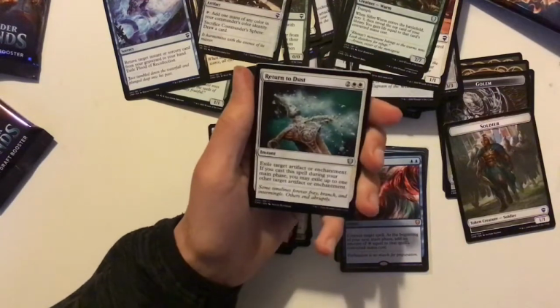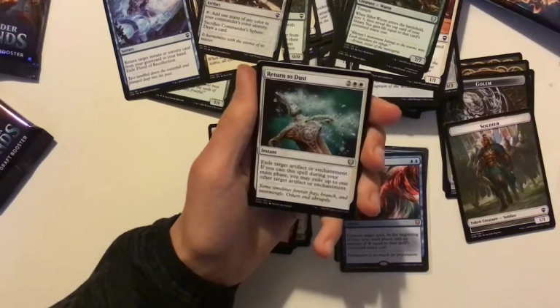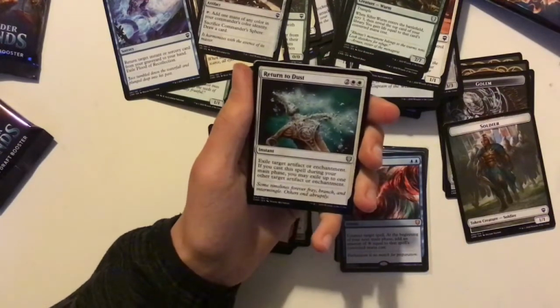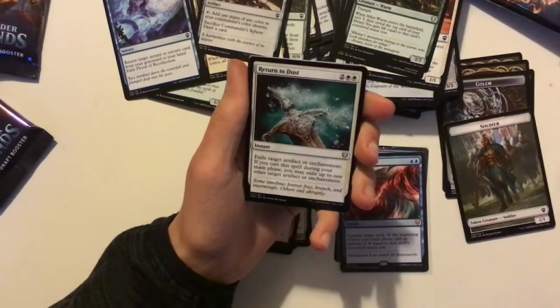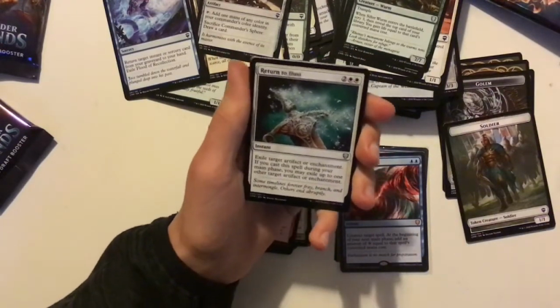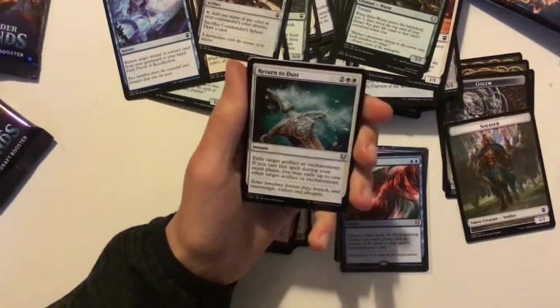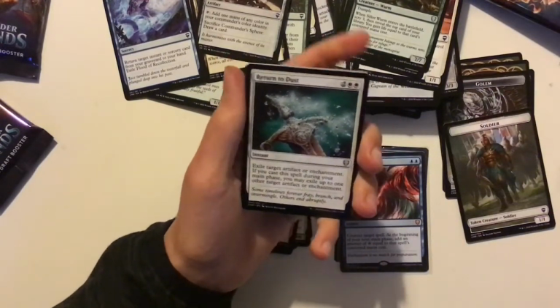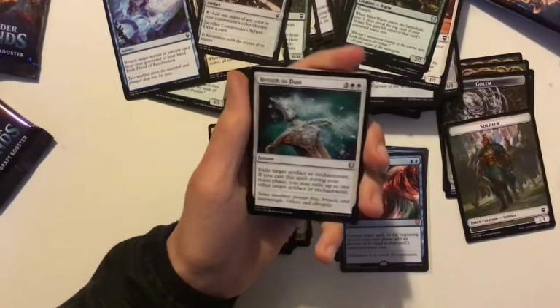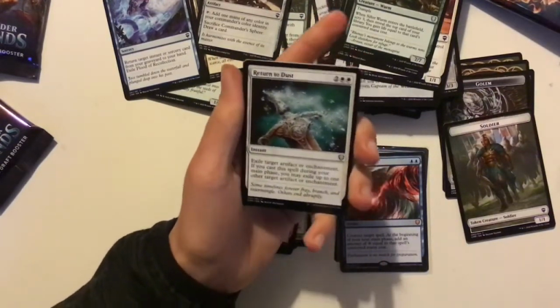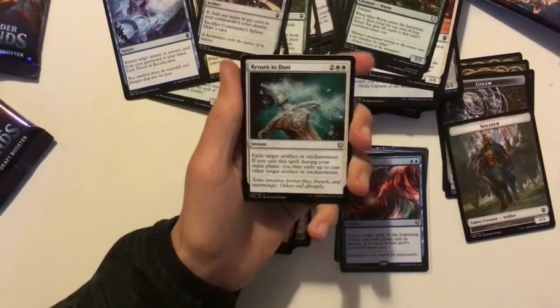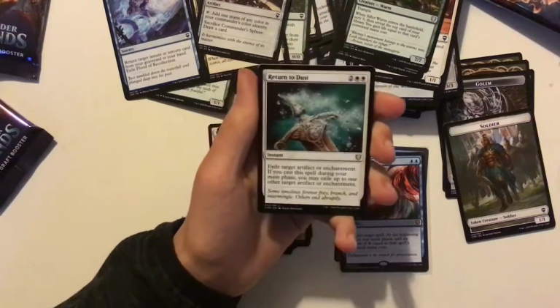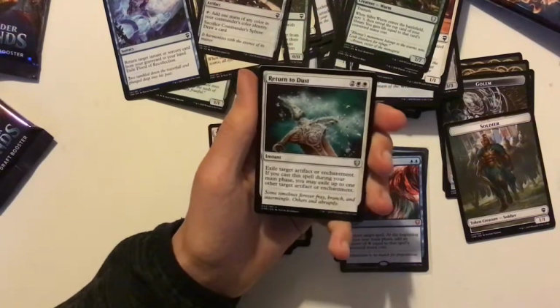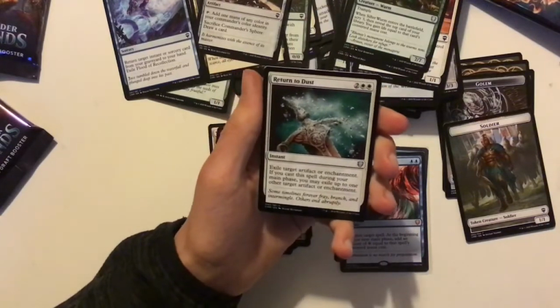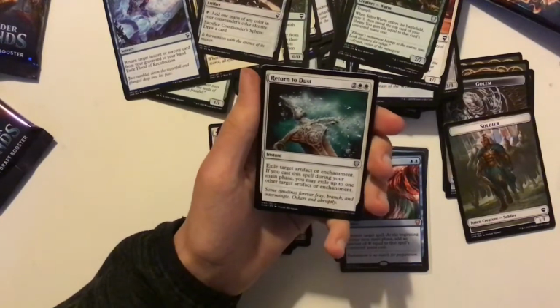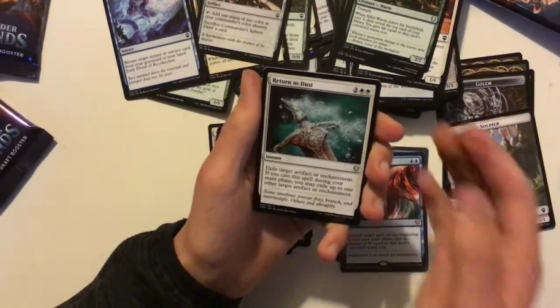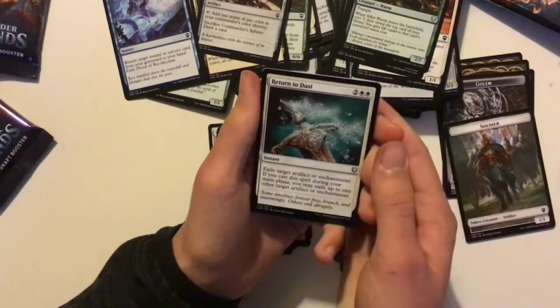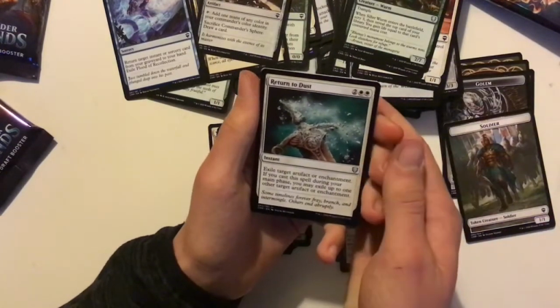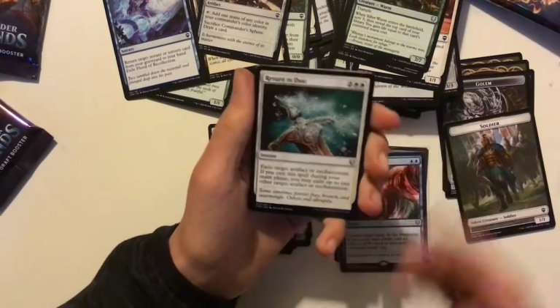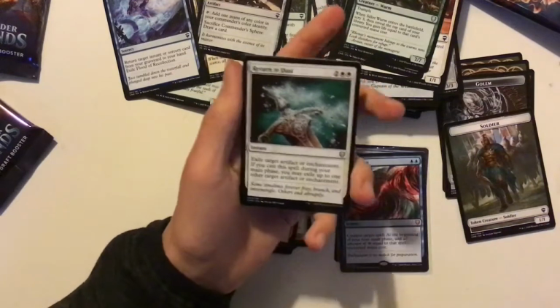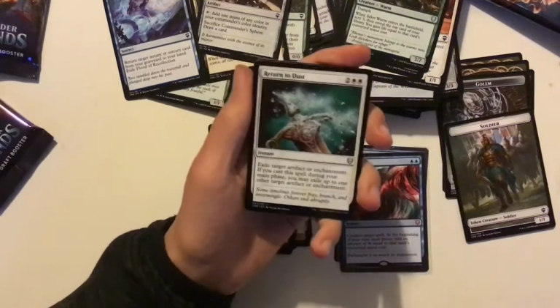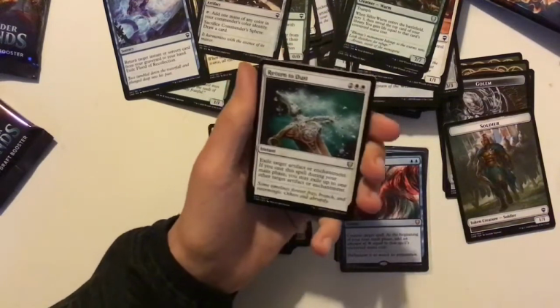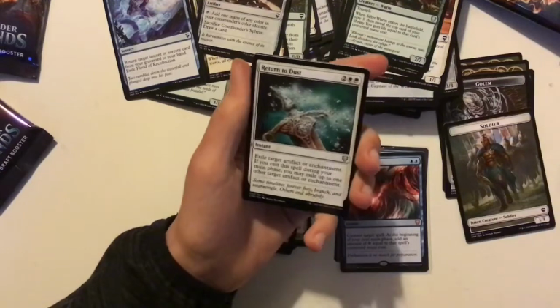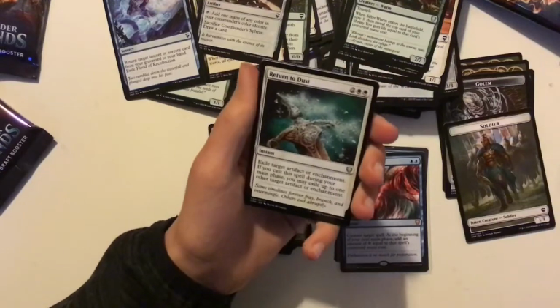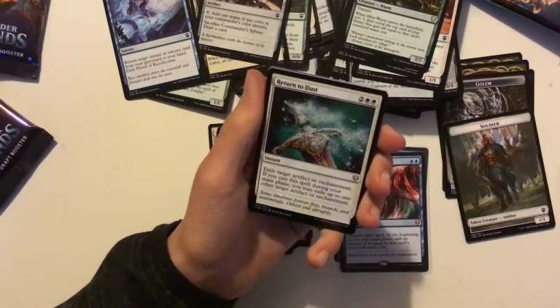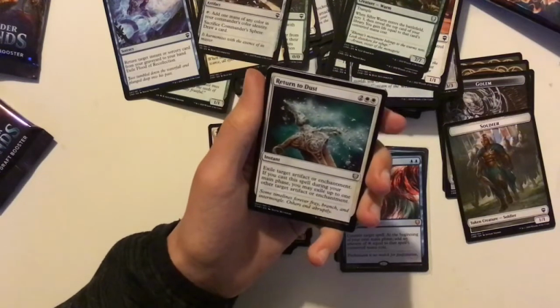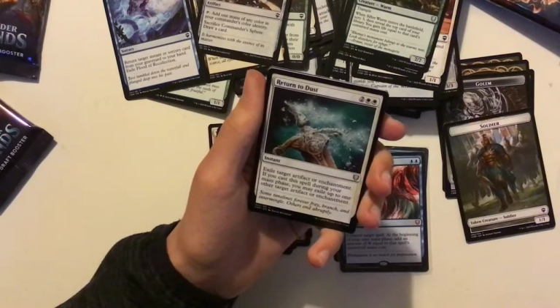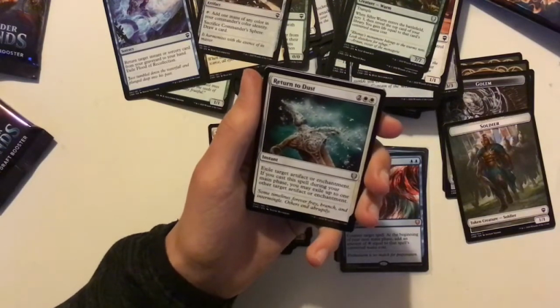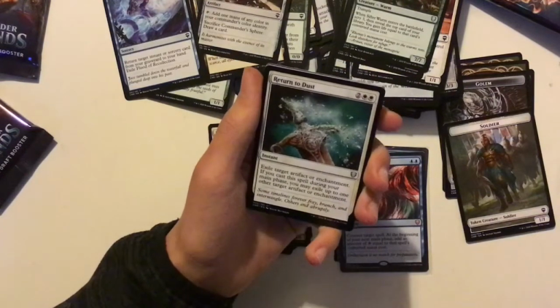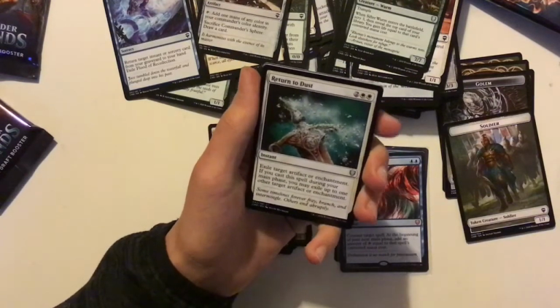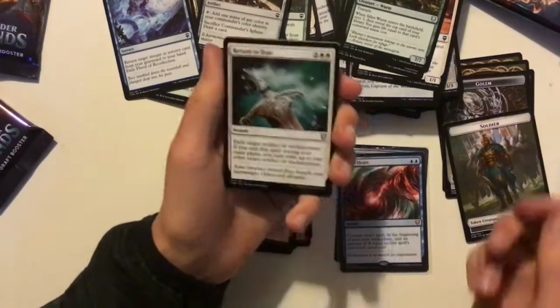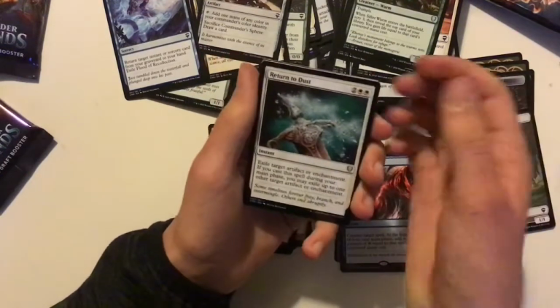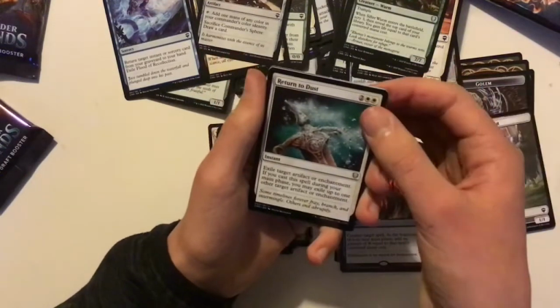Instant speed exile target artifact or enchantment, and if you cast it in your main phase you get to do two of them. Although Crush Contraband is probably better now — you can destroy two enchantments with this one, whereas that can only destroy one.